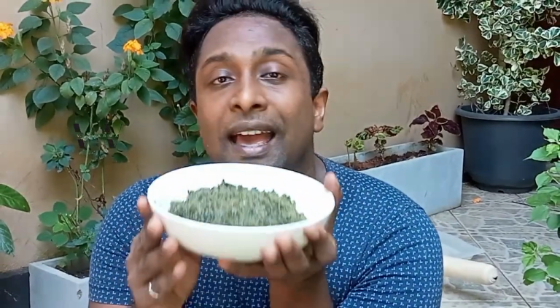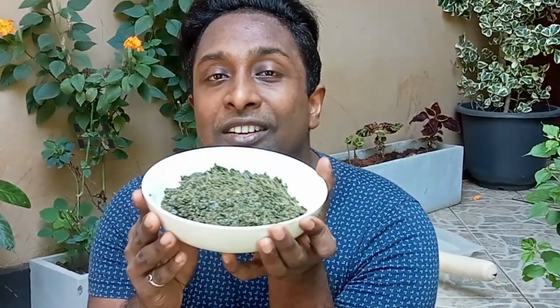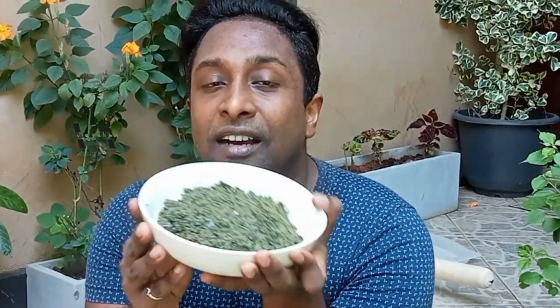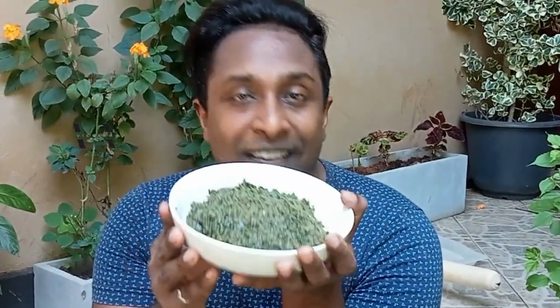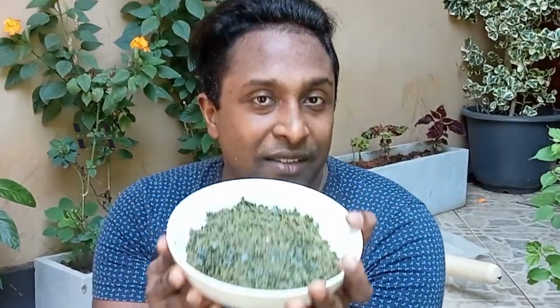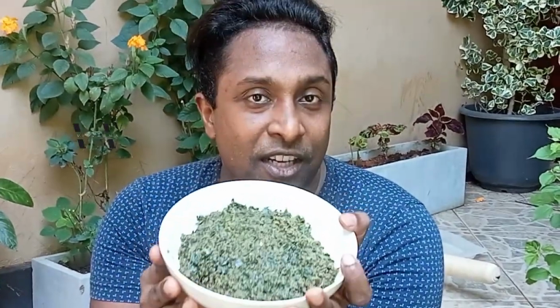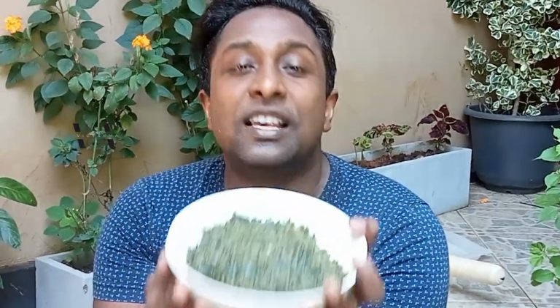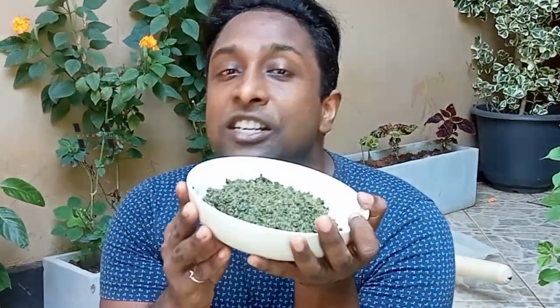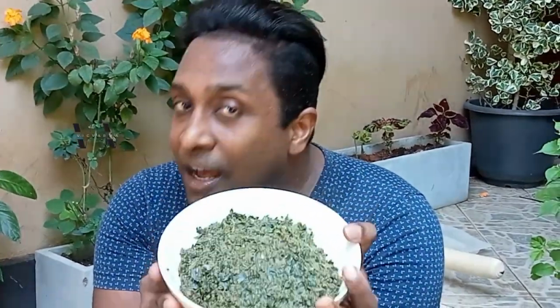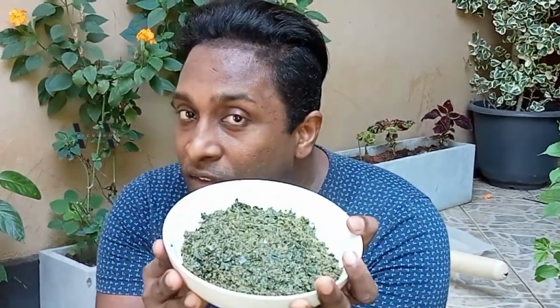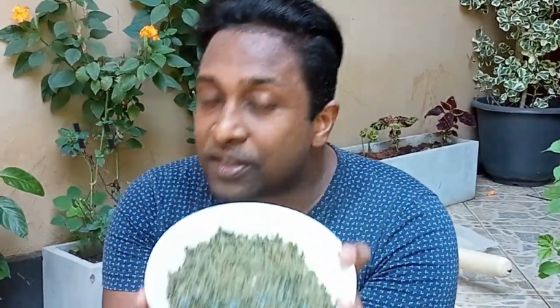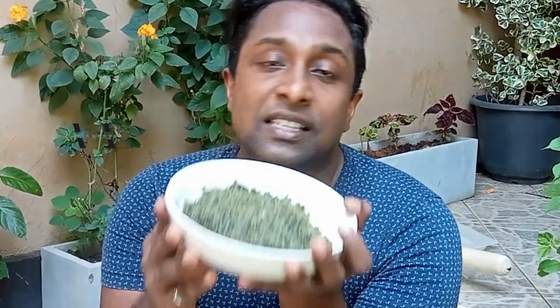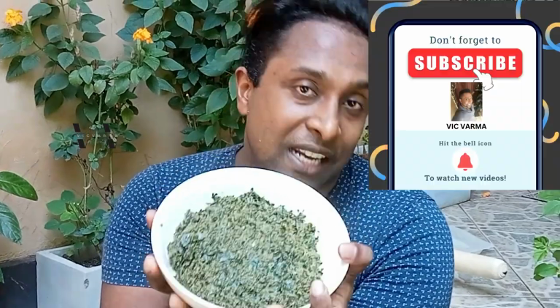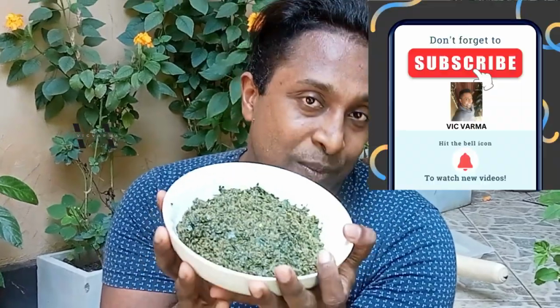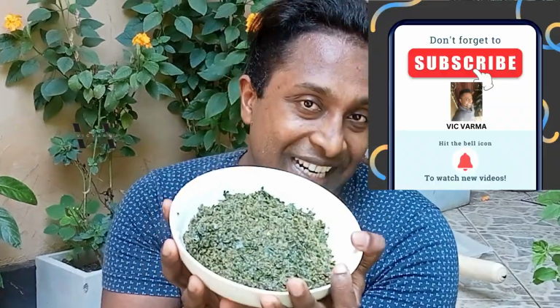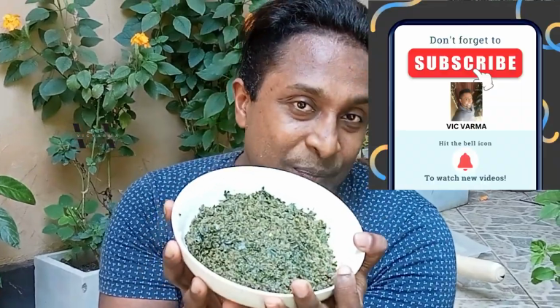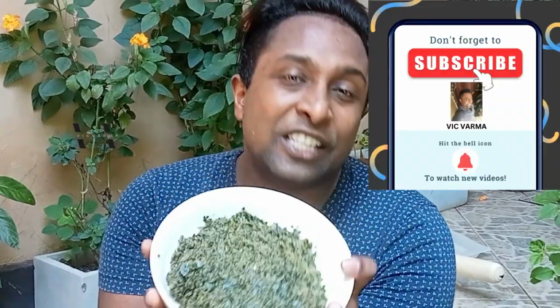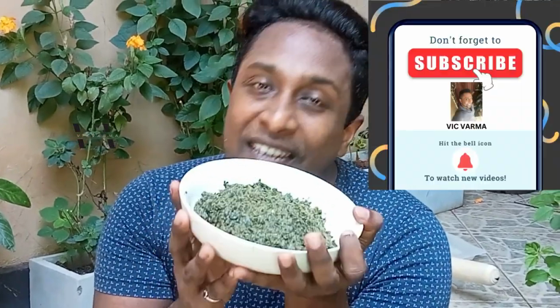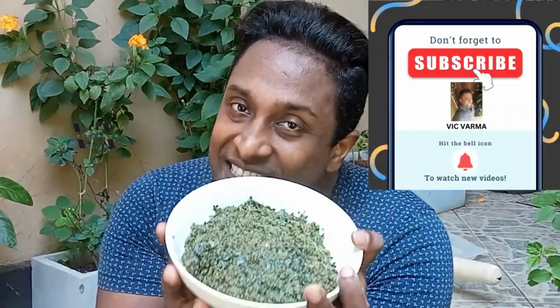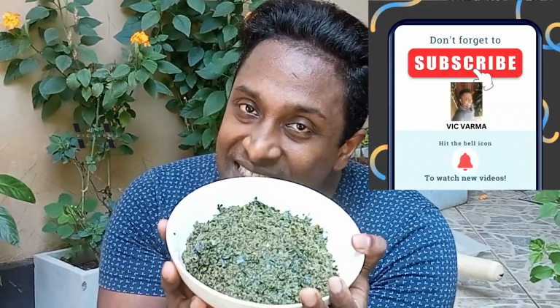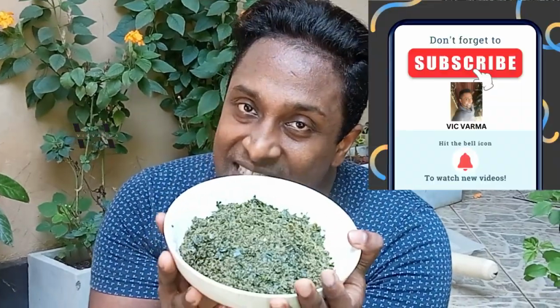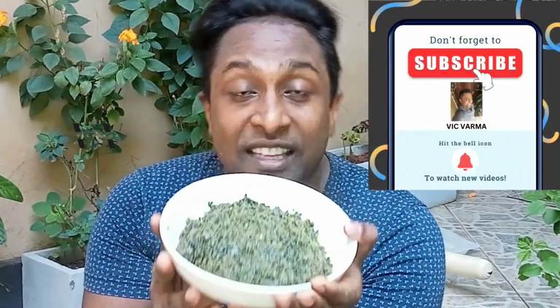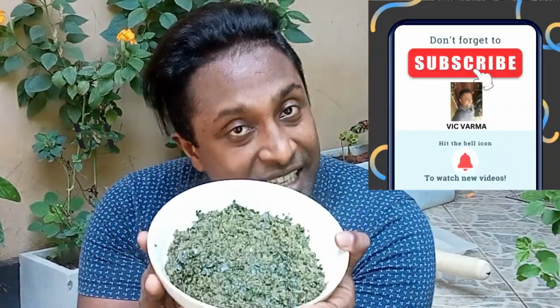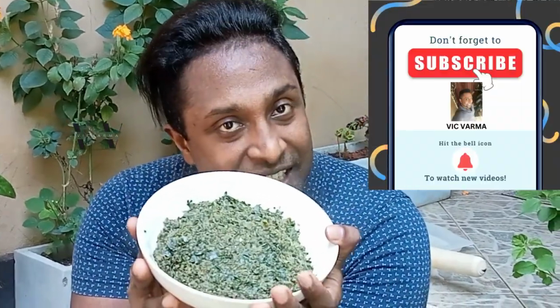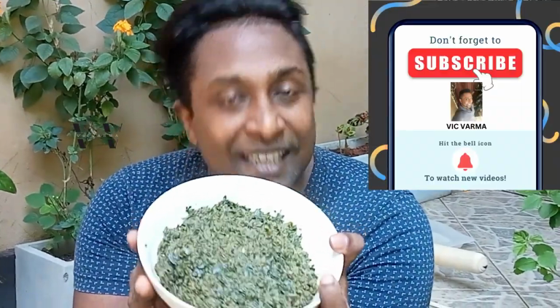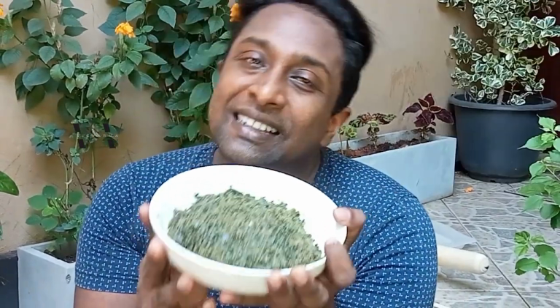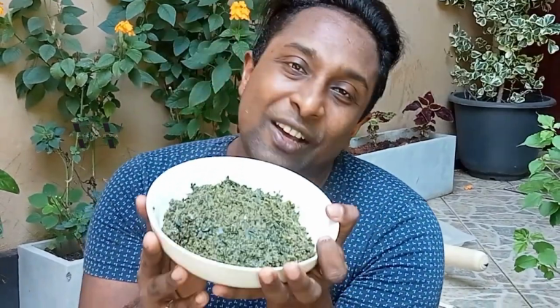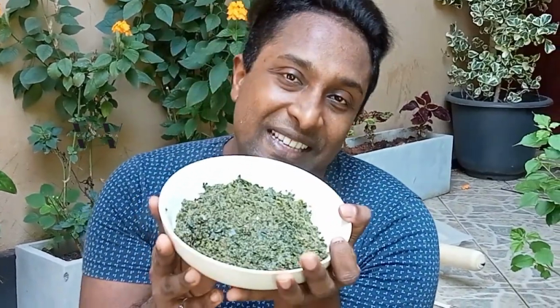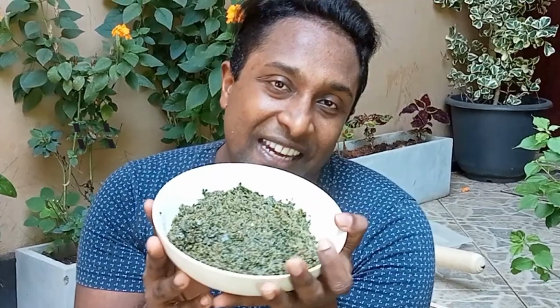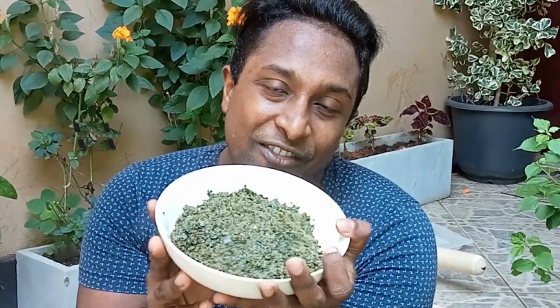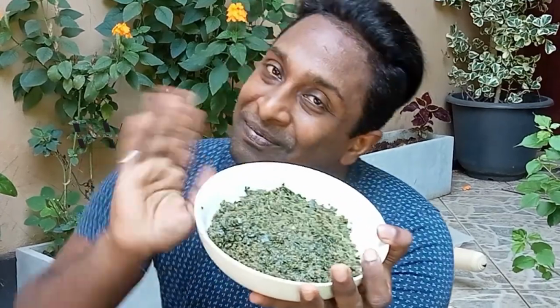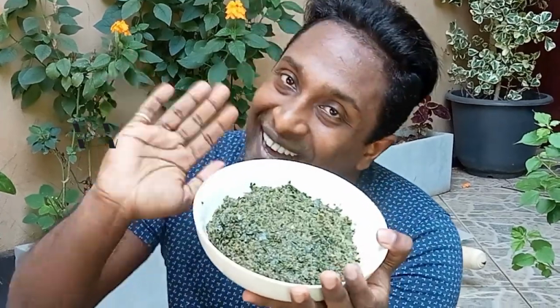Like my videos, share my videos, and subscribe to my channel. Until I see you guys next time with yet another recipe — this is your host signing off, bye!